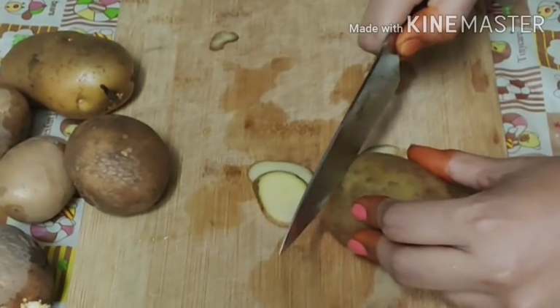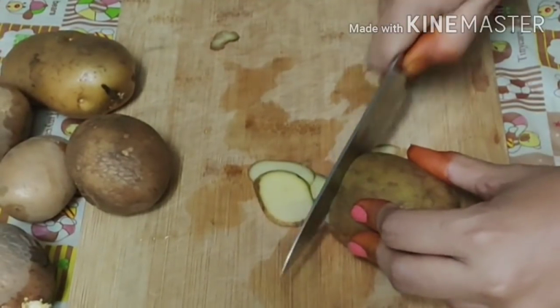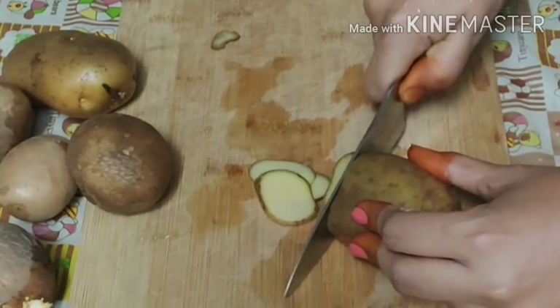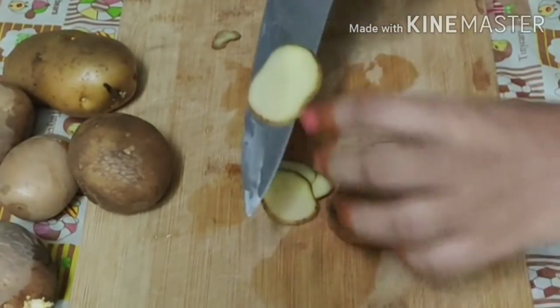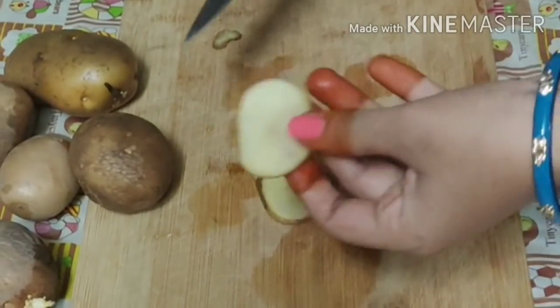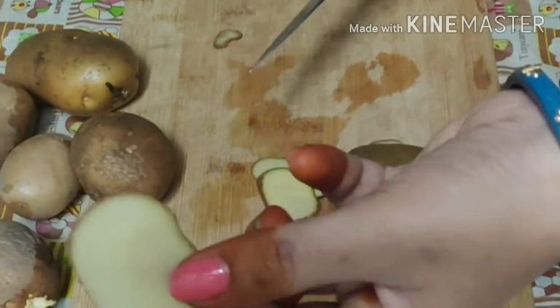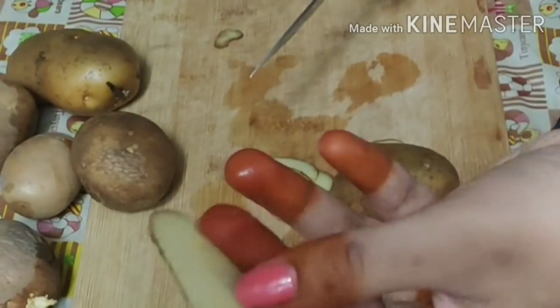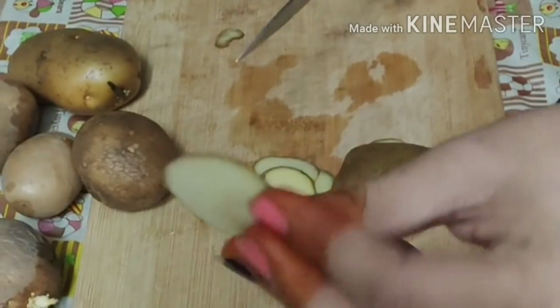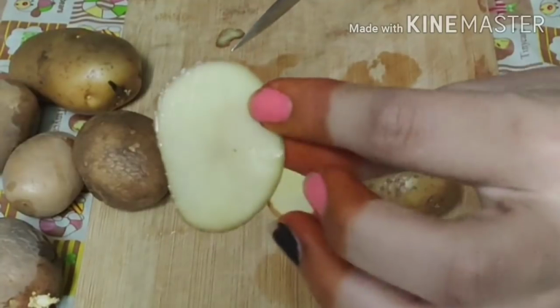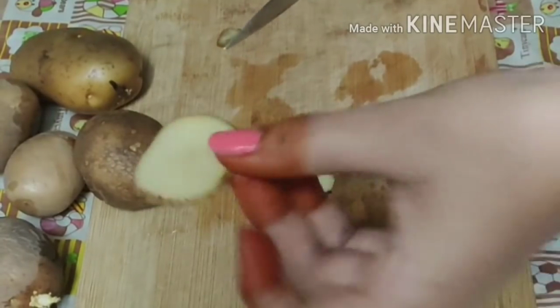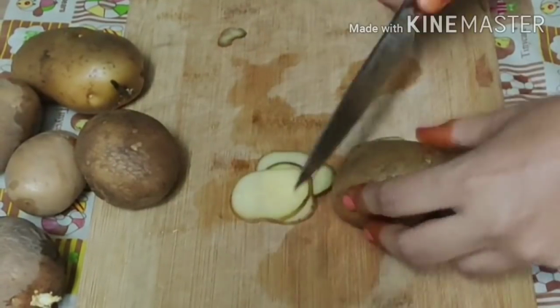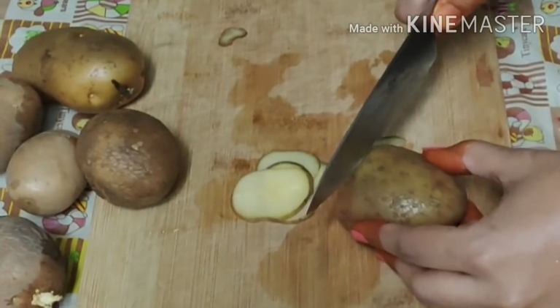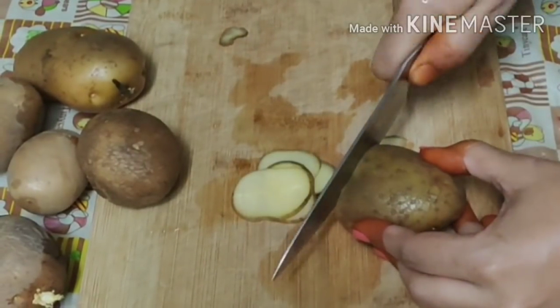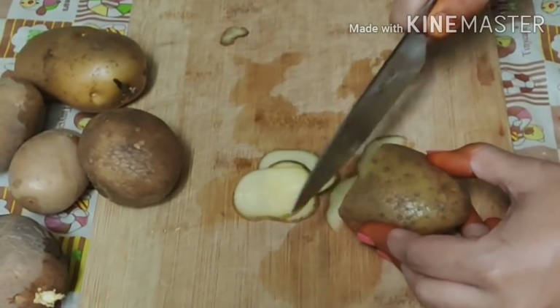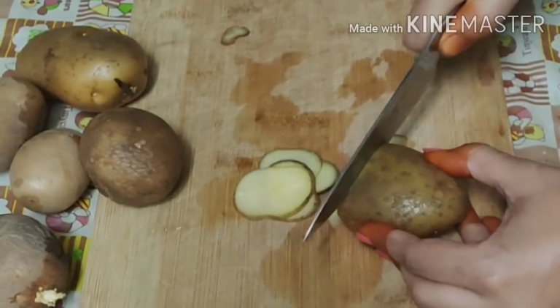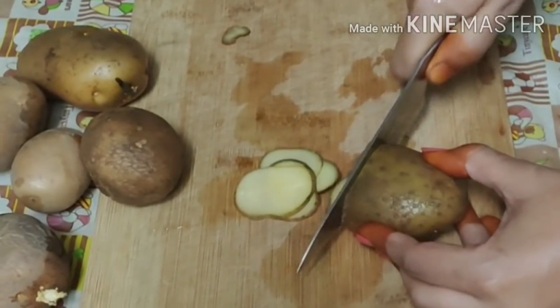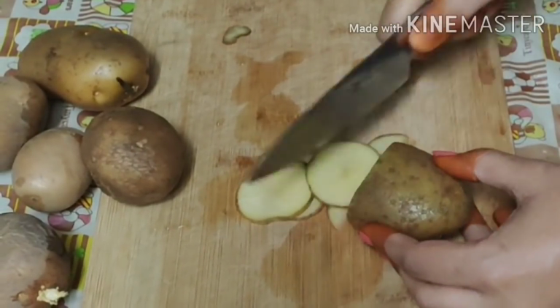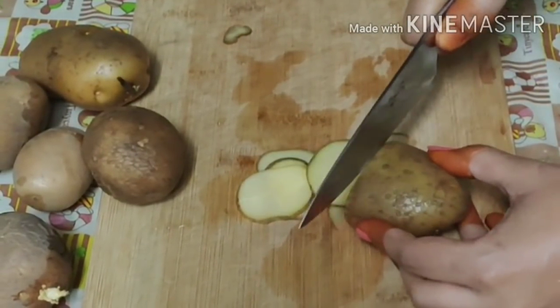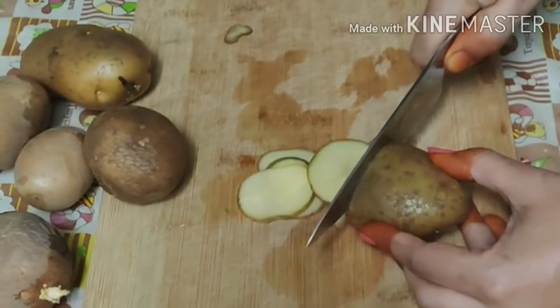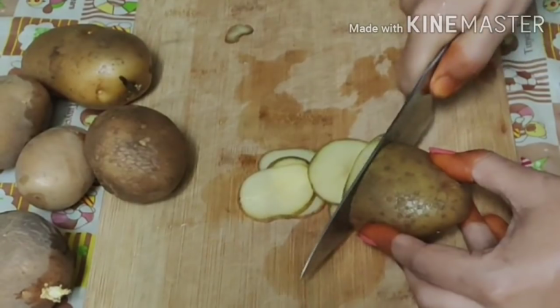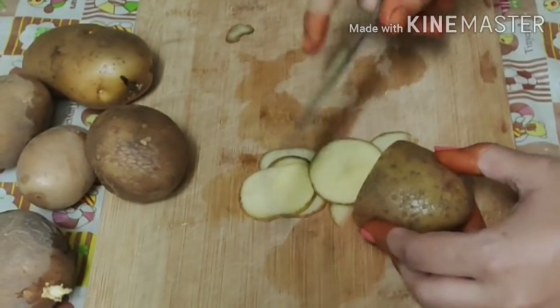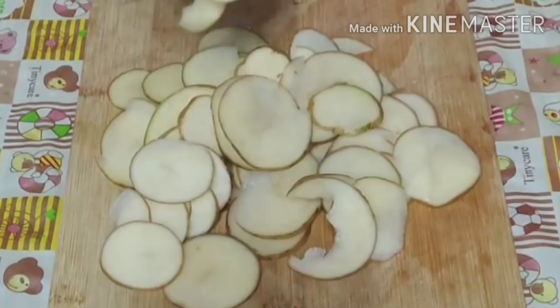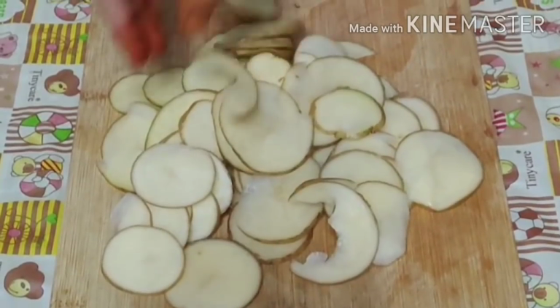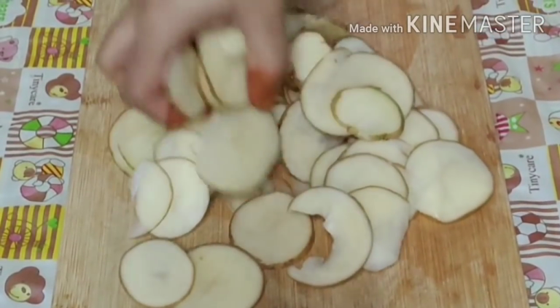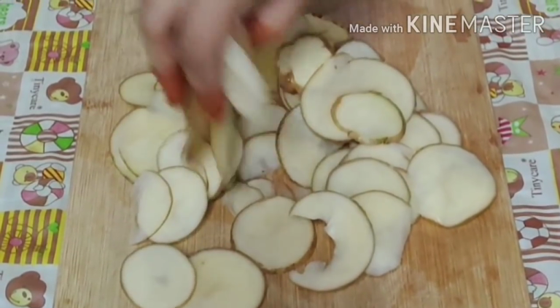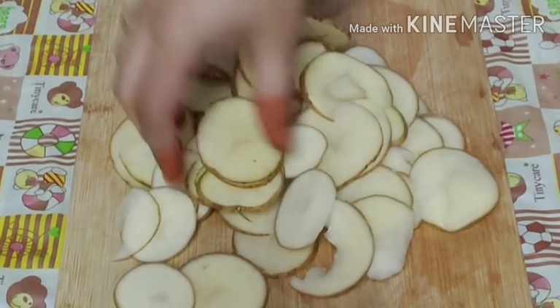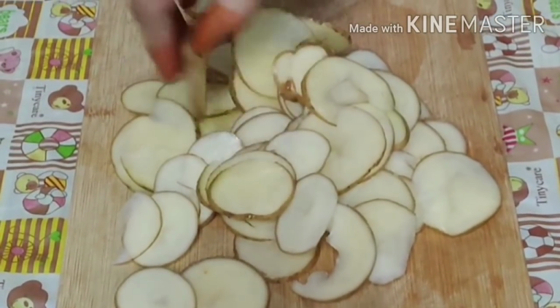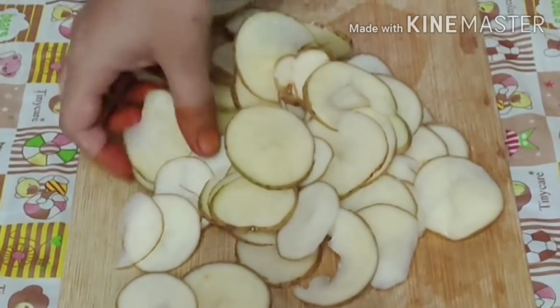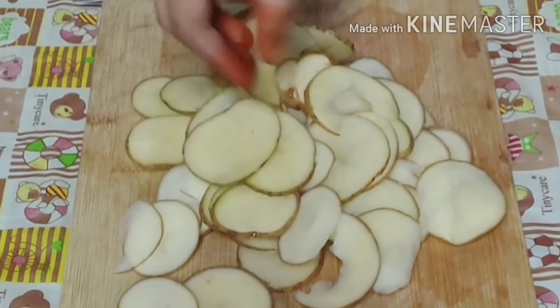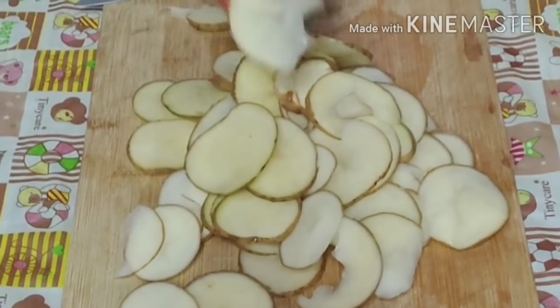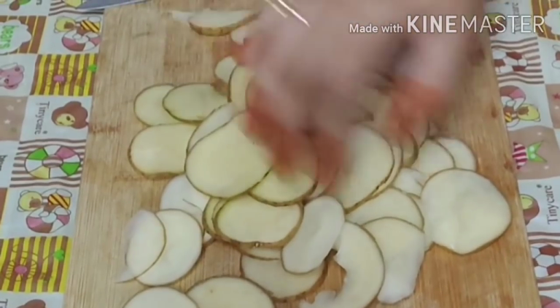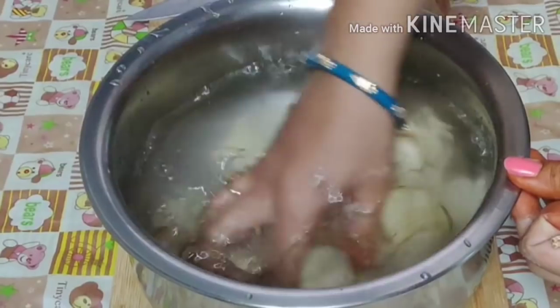Let's get started! First, we have potatoes. We will cut them in a circular way. We will cut 4 potatoes.